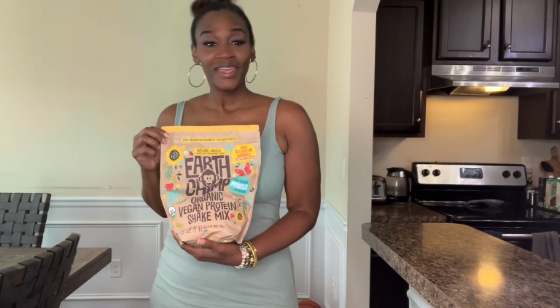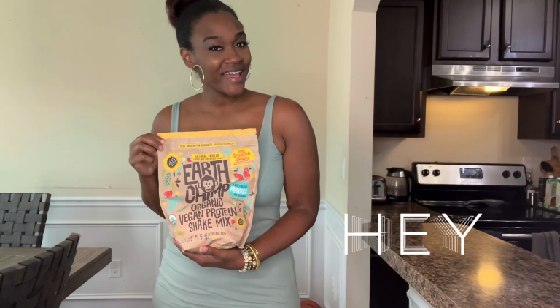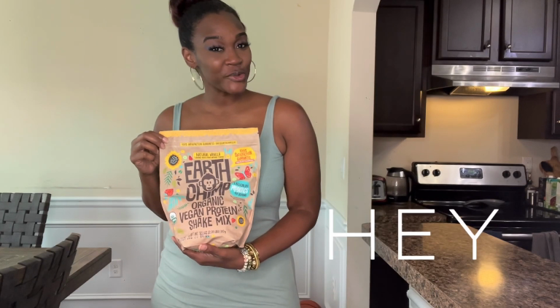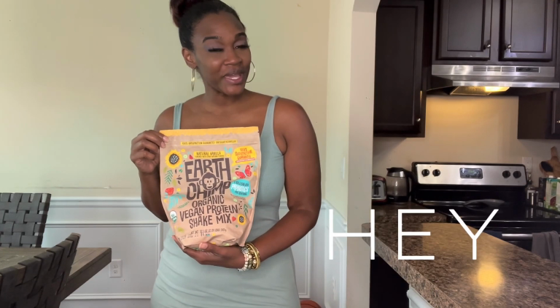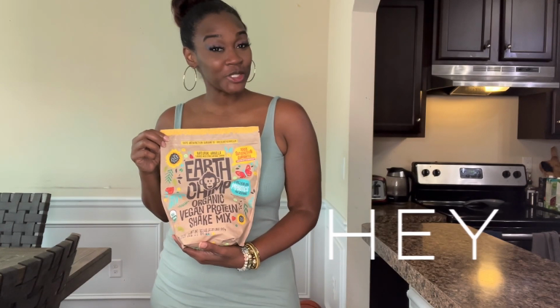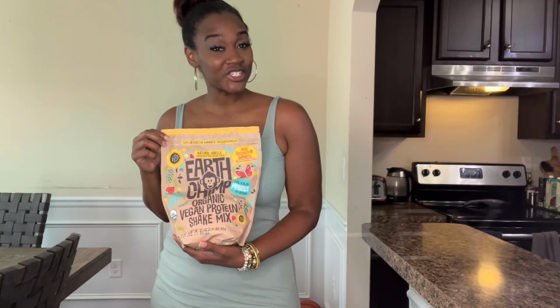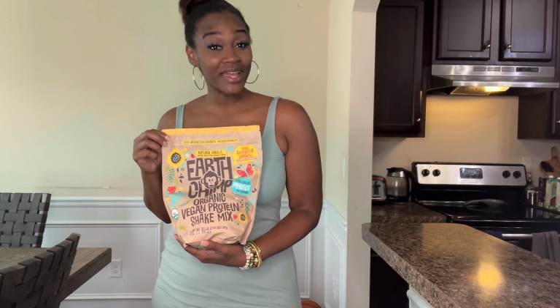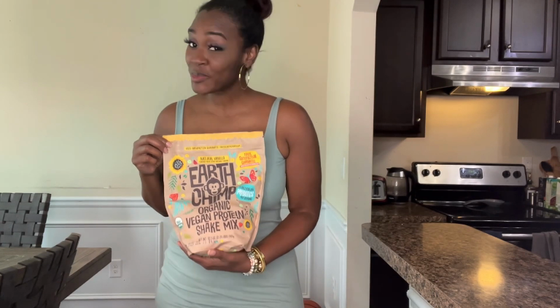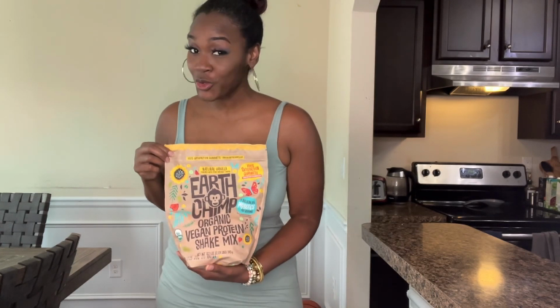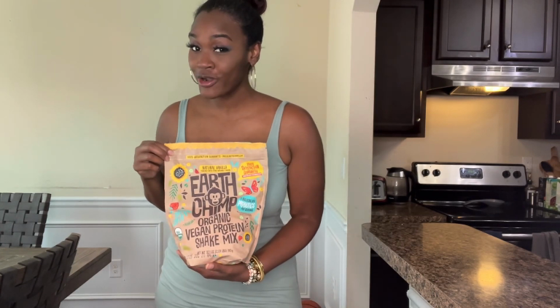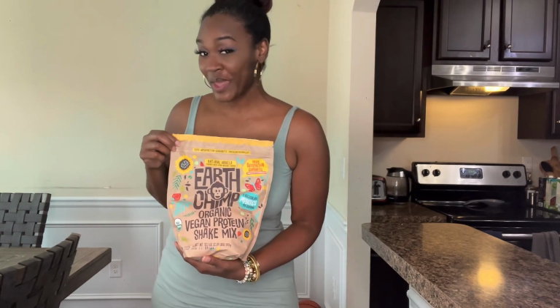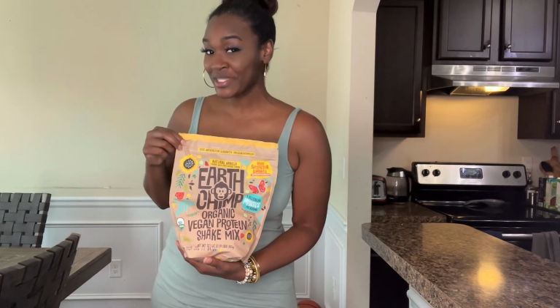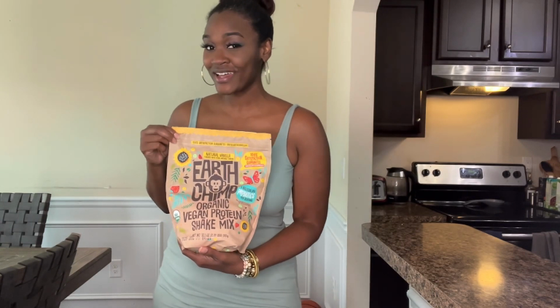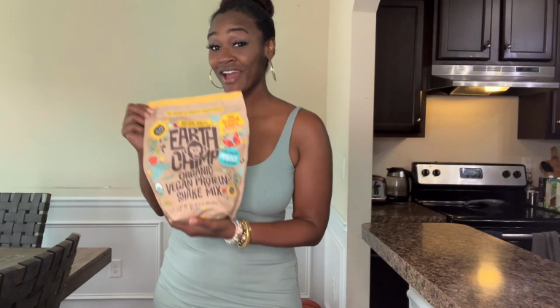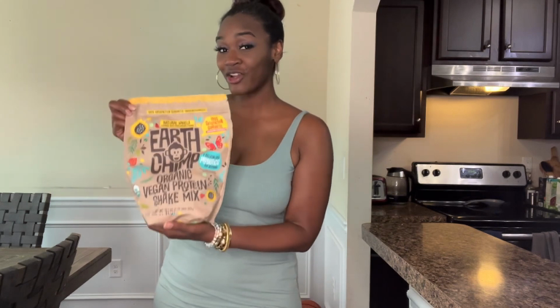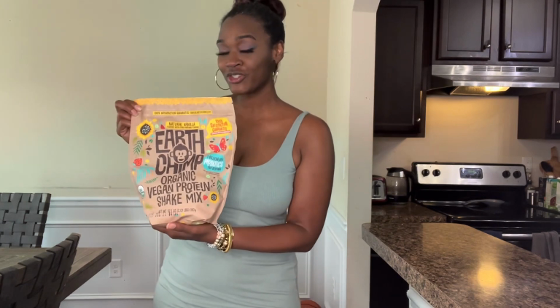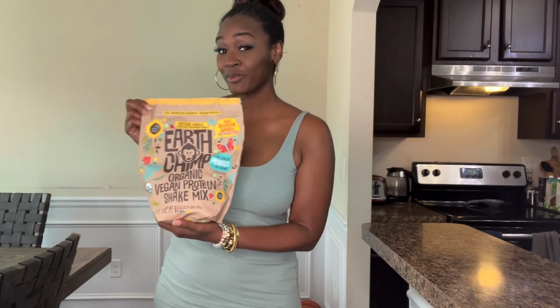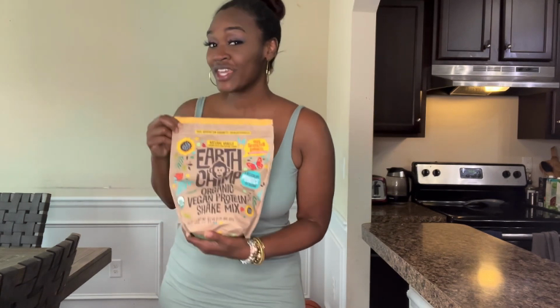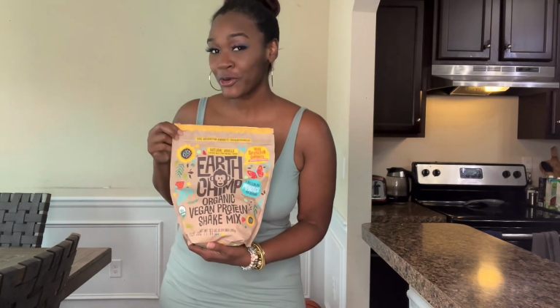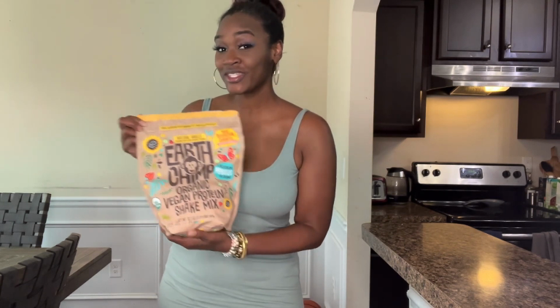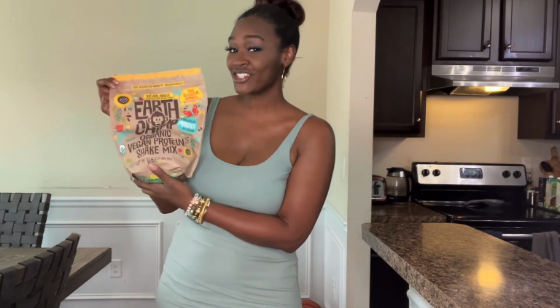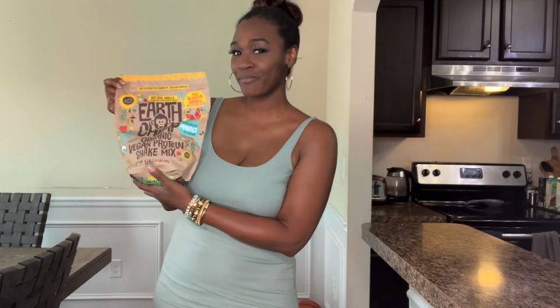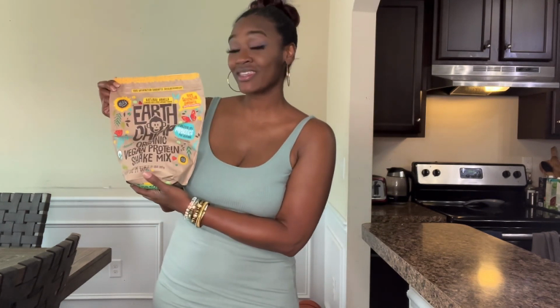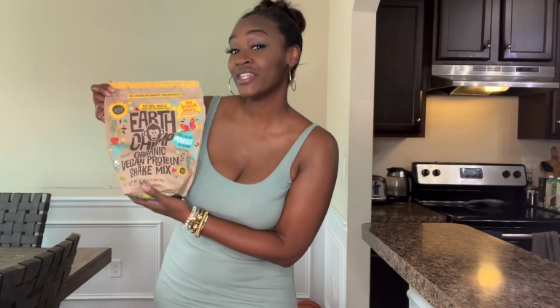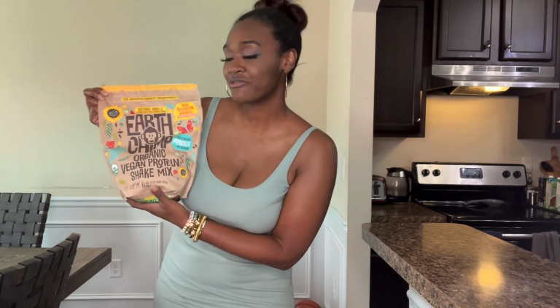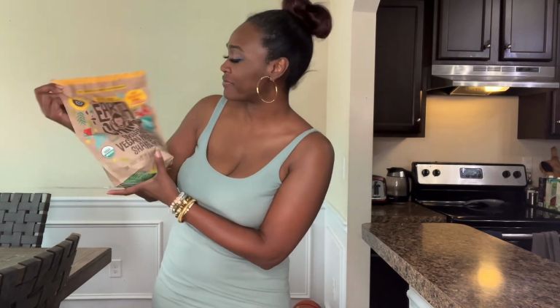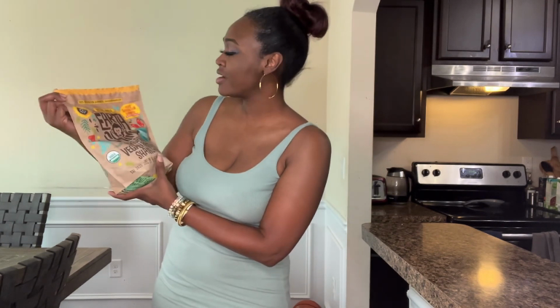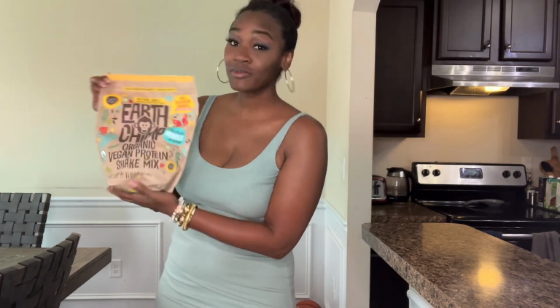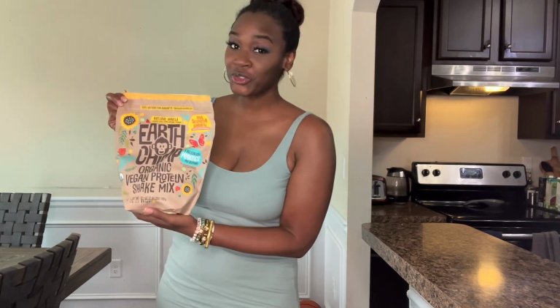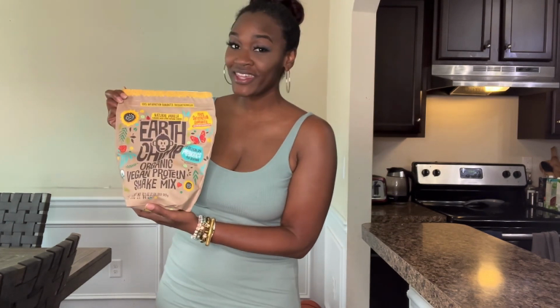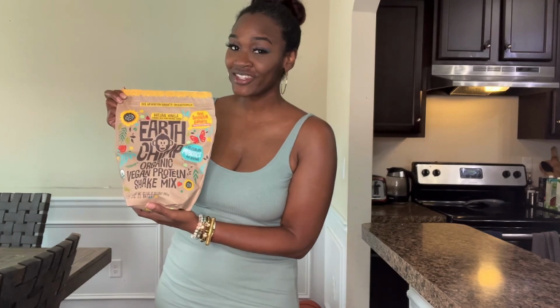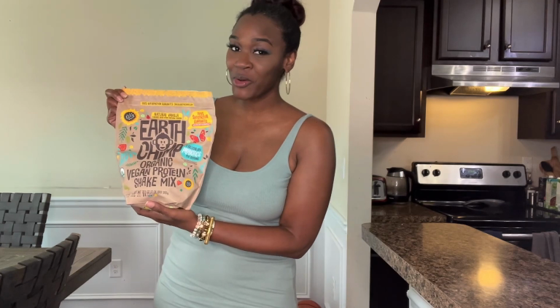Hey guys, welcome back. I'm Shay with Prishet and I got a special order from Amazon. I got the EarthChimp Vegan Protein Shake Mix in the vanilla flavor. So I'm going to let you know what I think in just a moment.